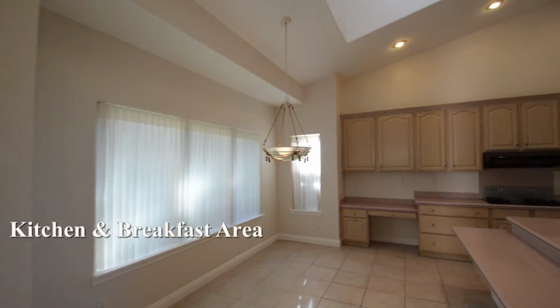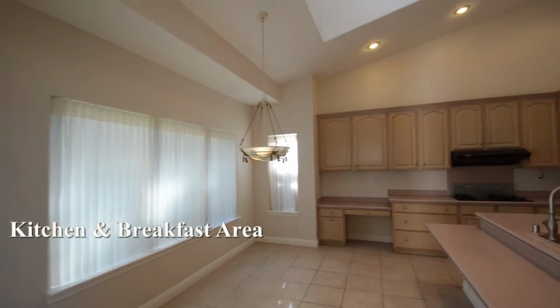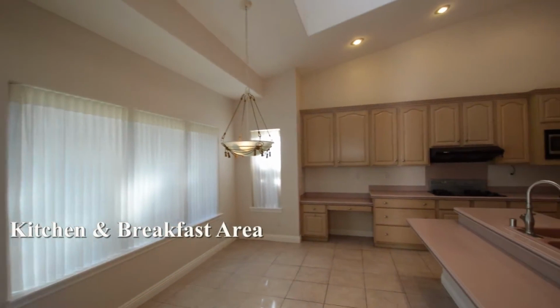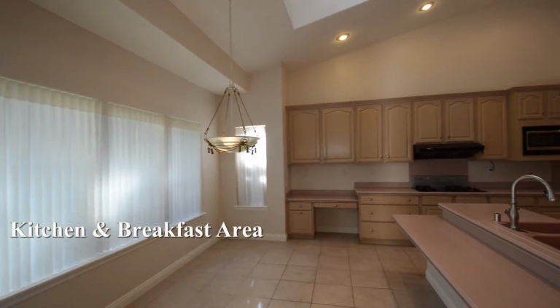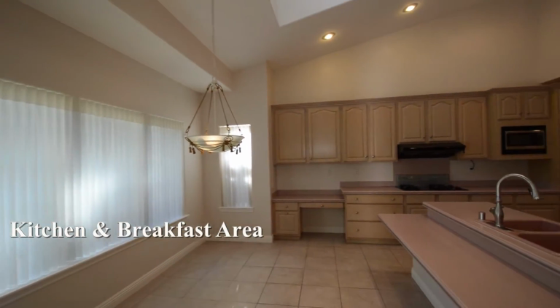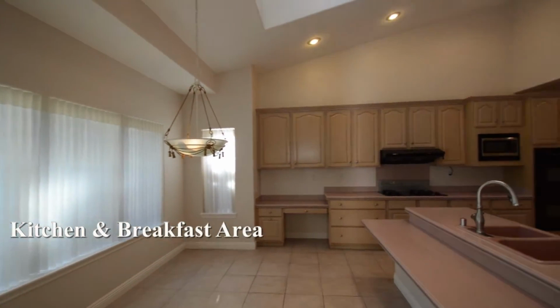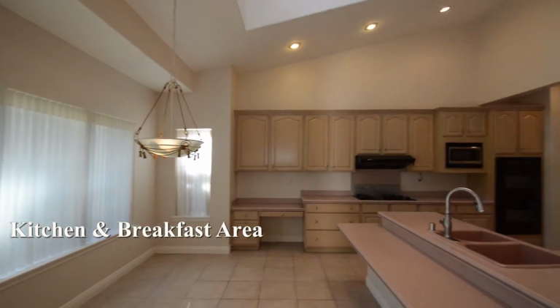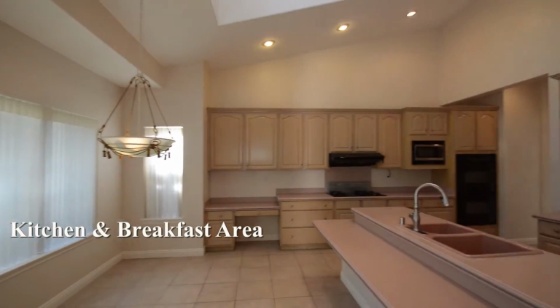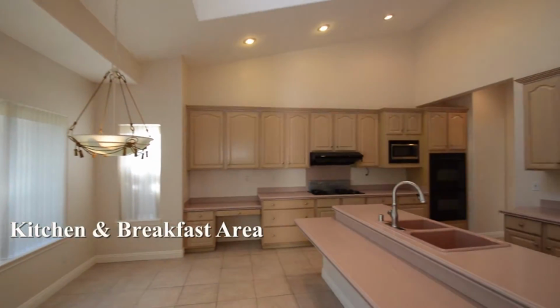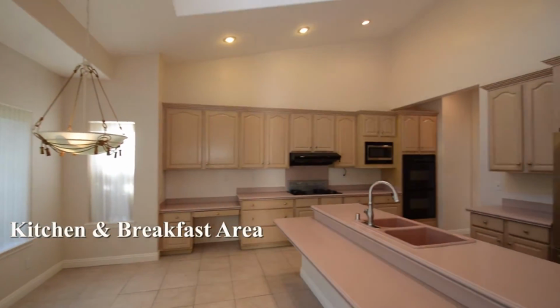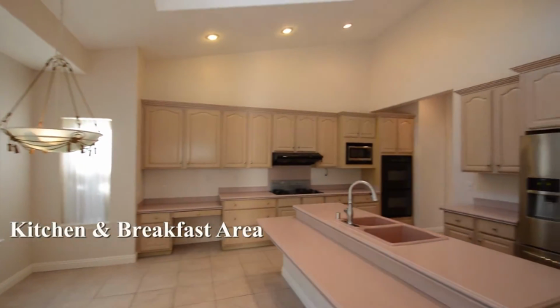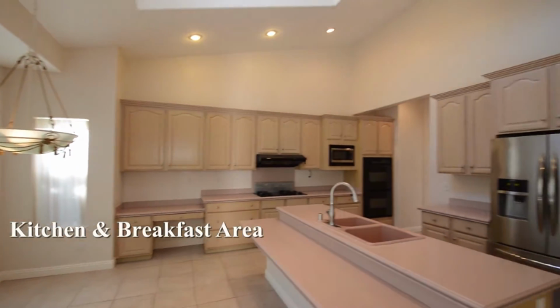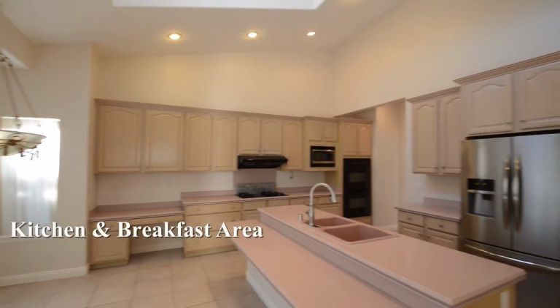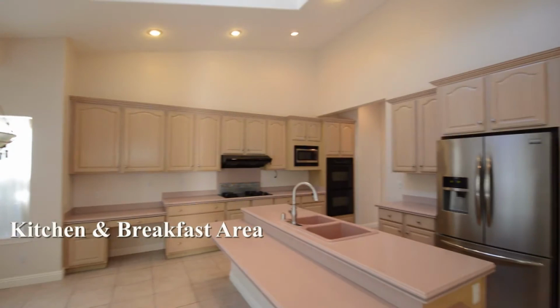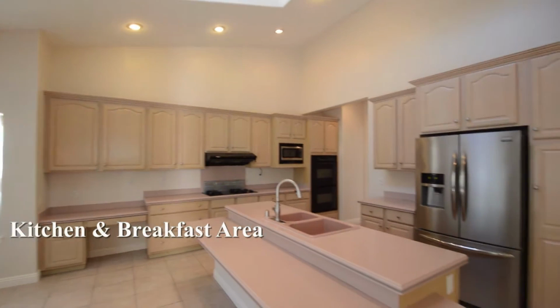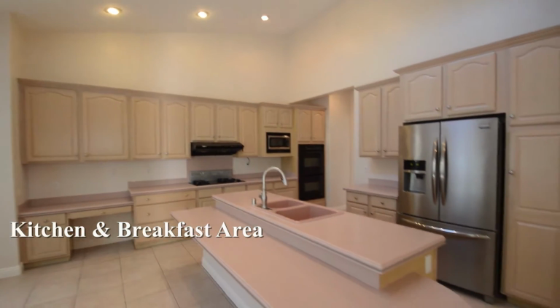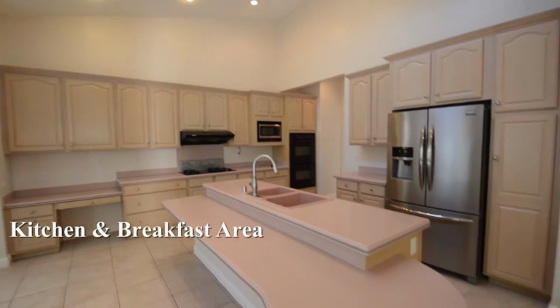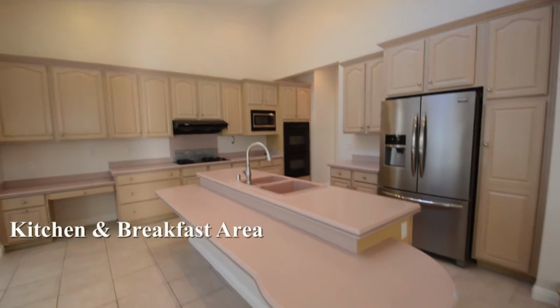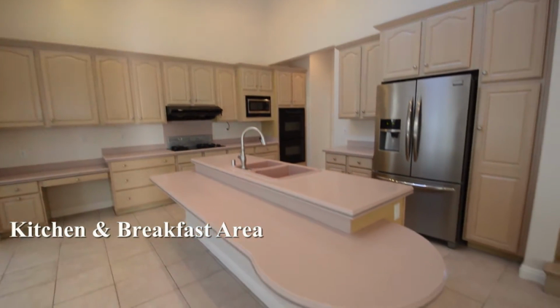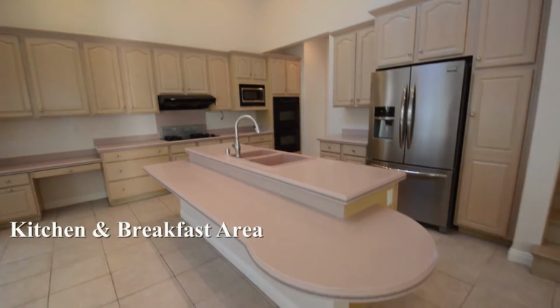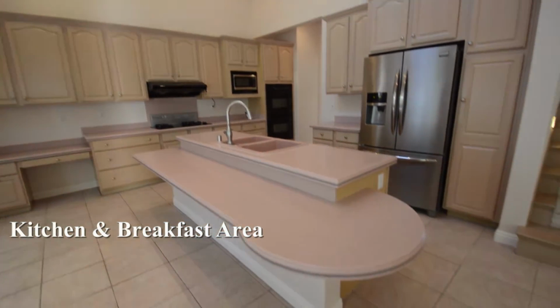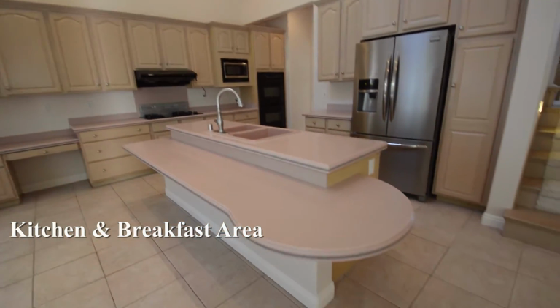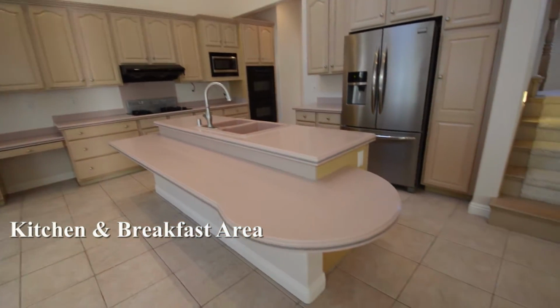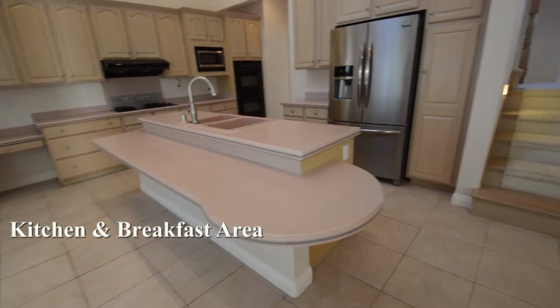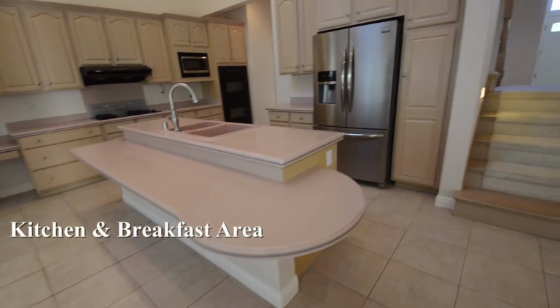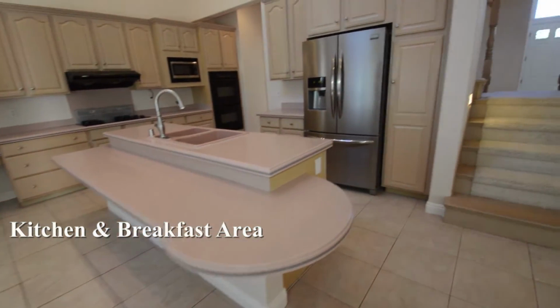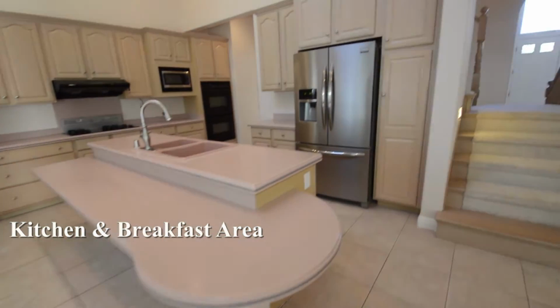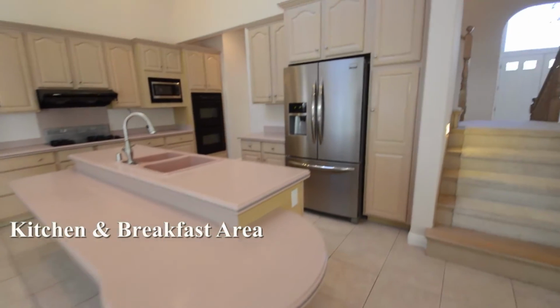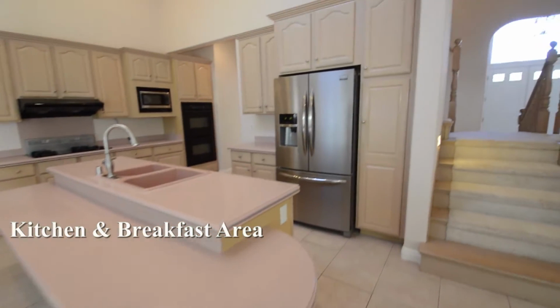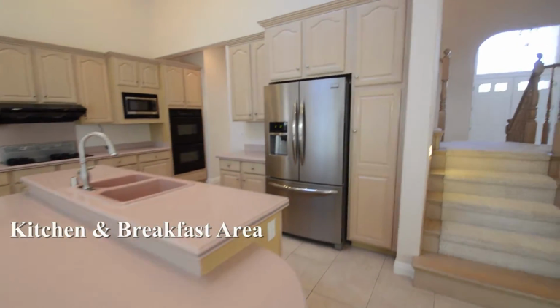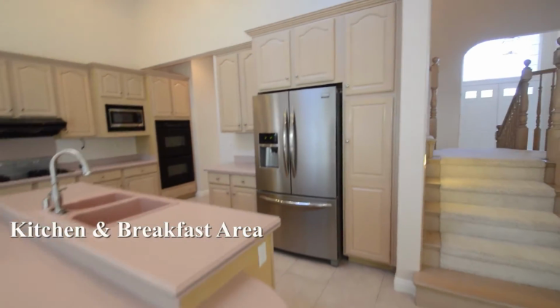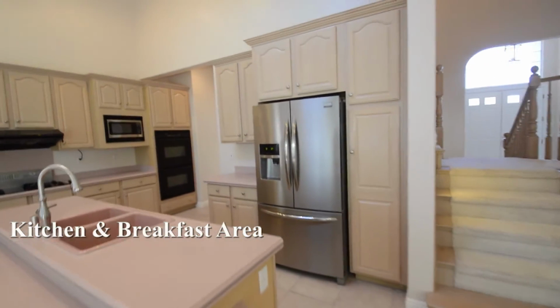The kitchen and breakfast area has recessed lights, hanging light, skylight, breakfast bar, lots of cabinets and all the appliances.